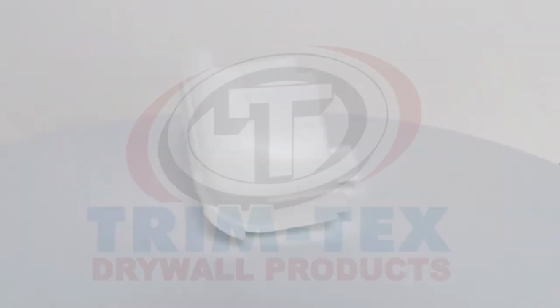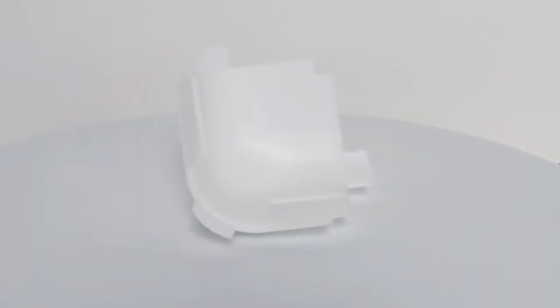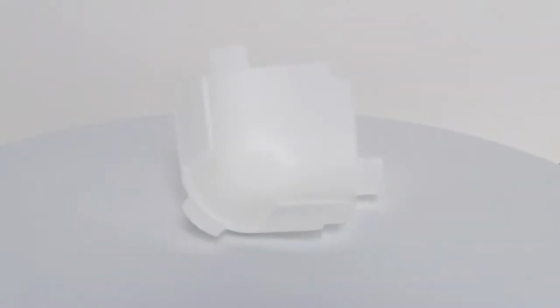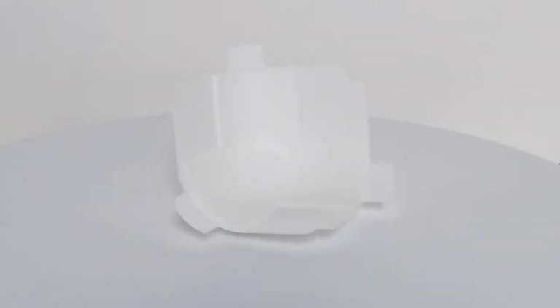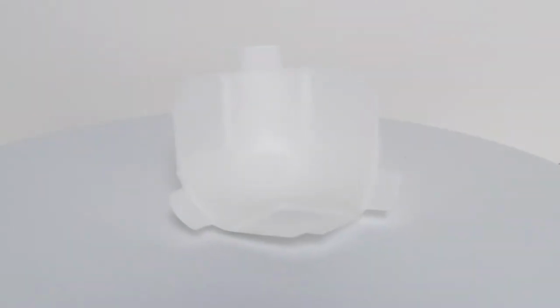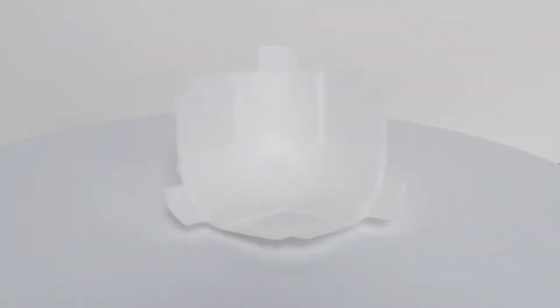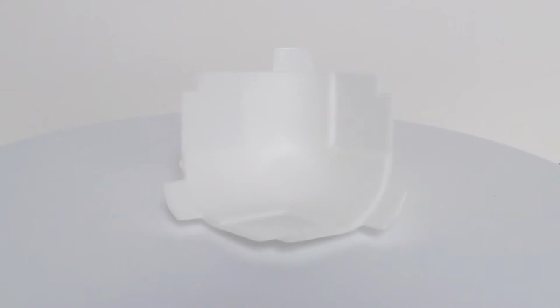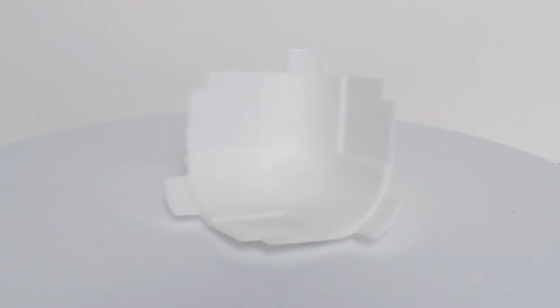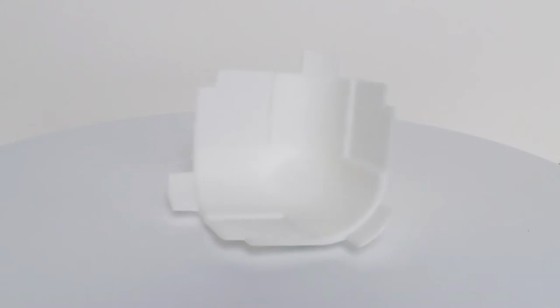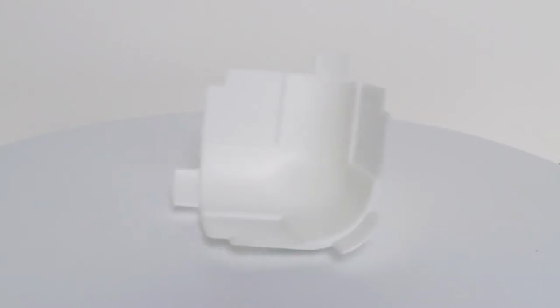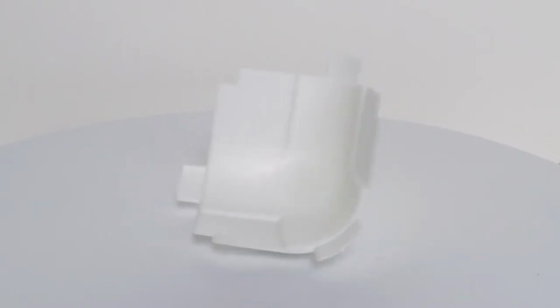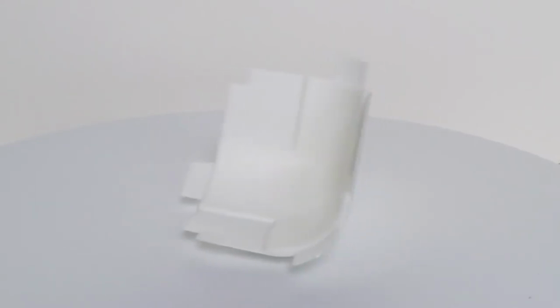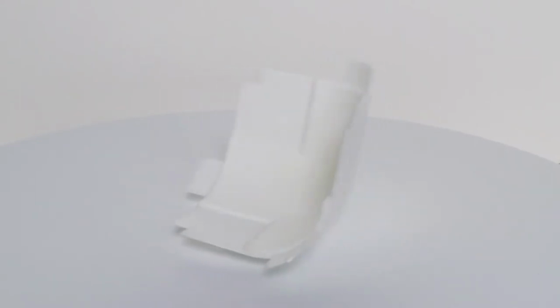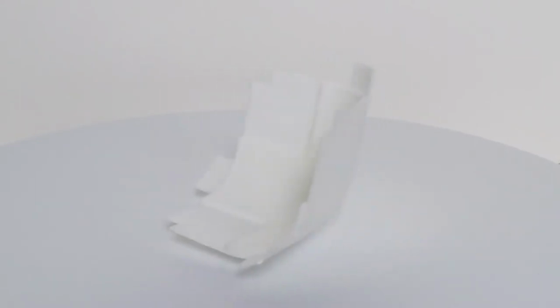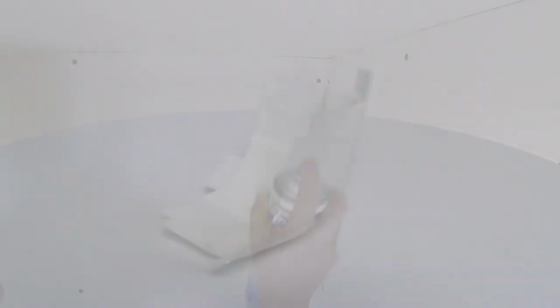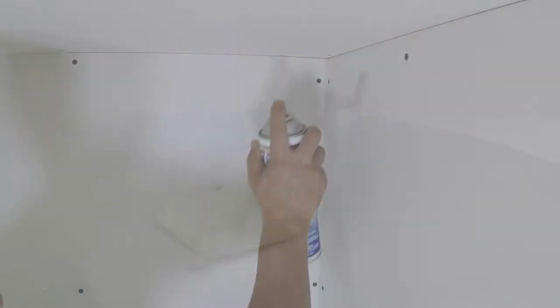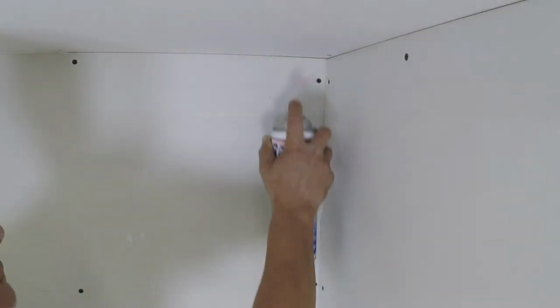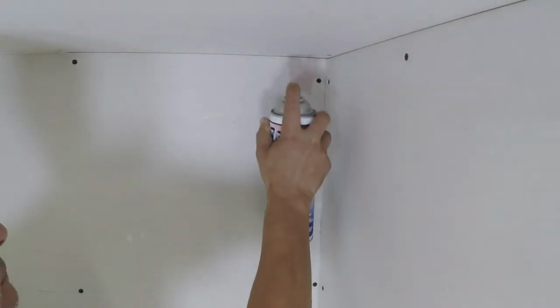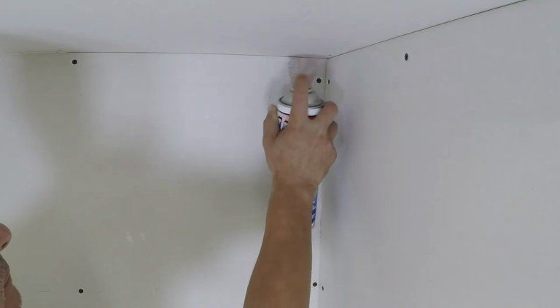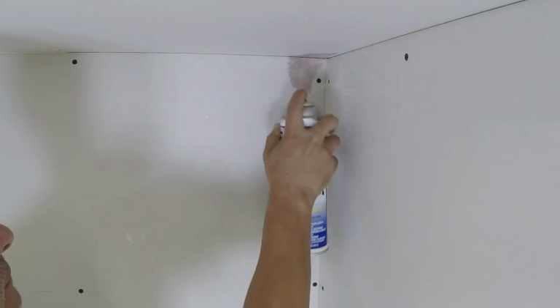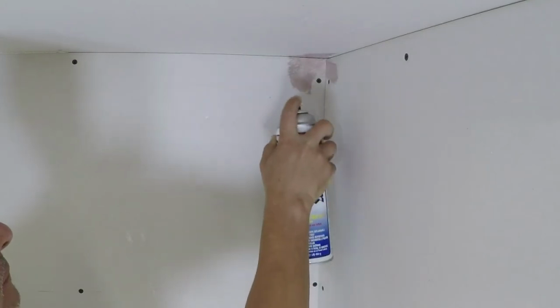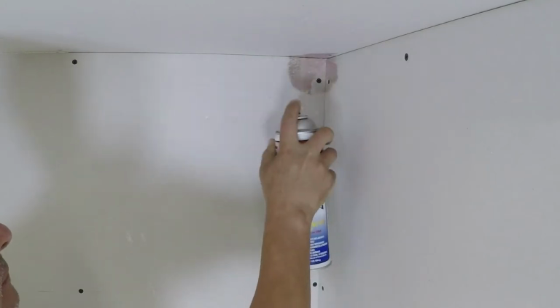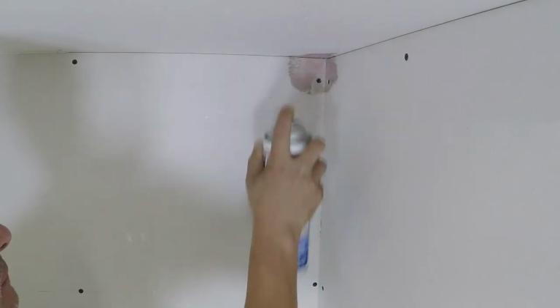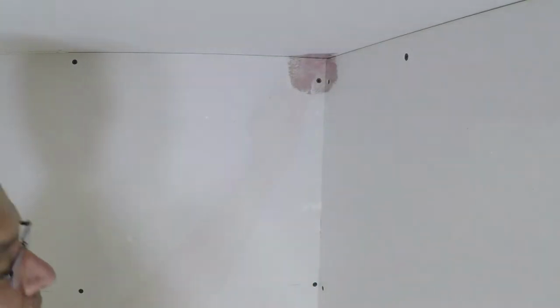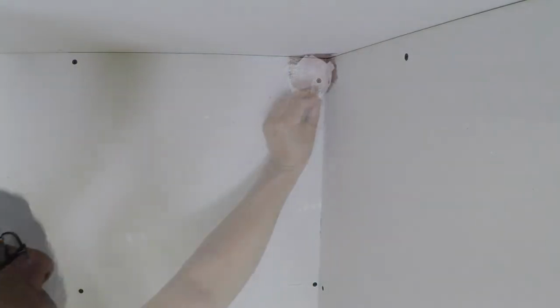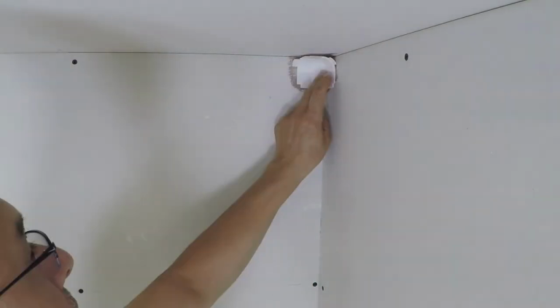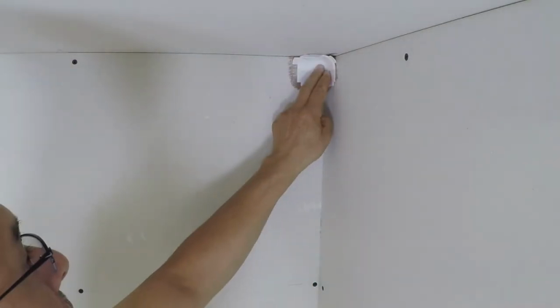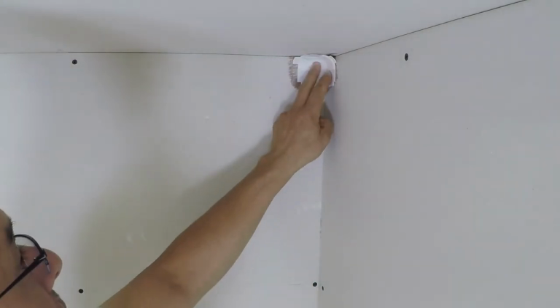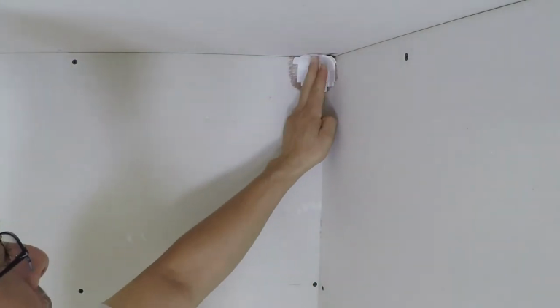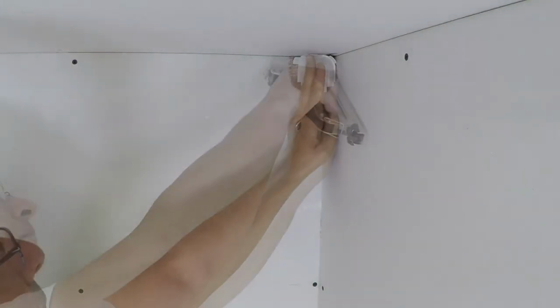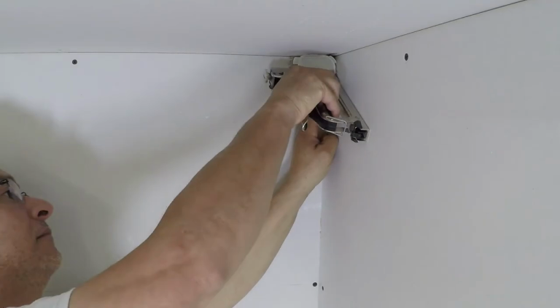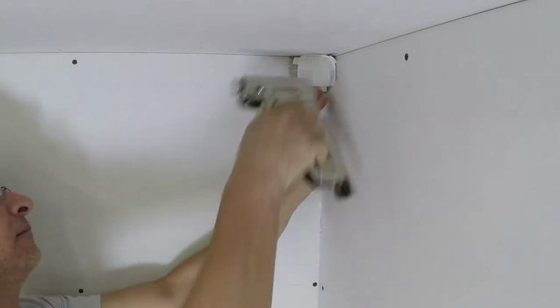The Trimtex 3/4 inch bullnose three-way inside is a quick and easy way to finish any inside corner. Begin by spraying the corner with Trimtex 847 spray adhesive. Press the three-way into the corner and staple into place.